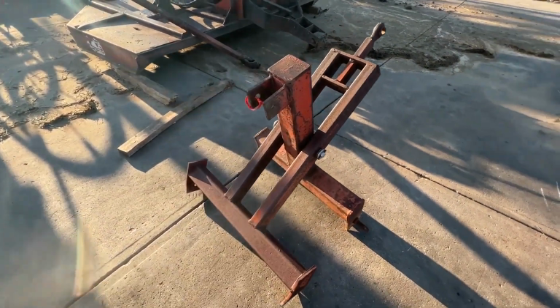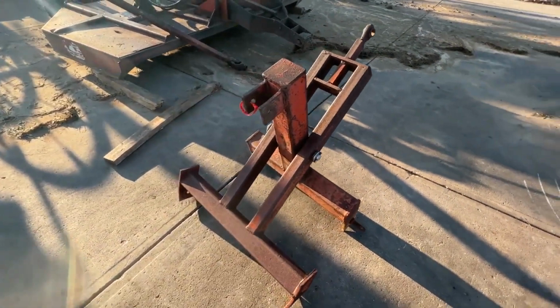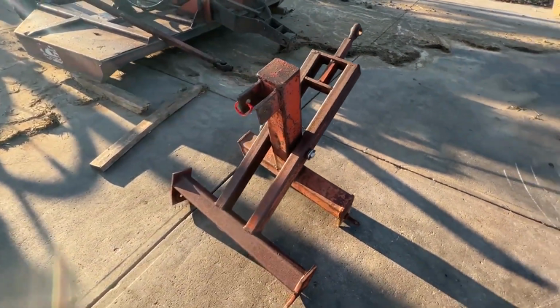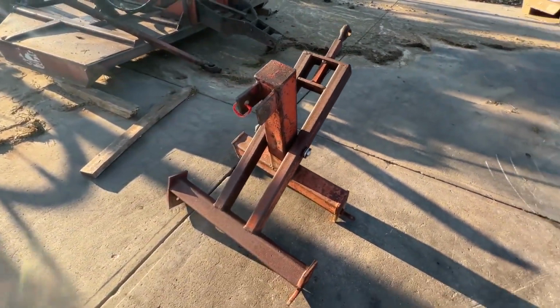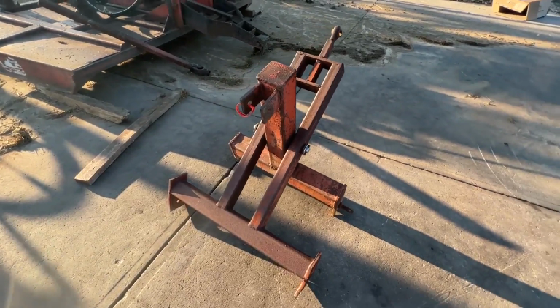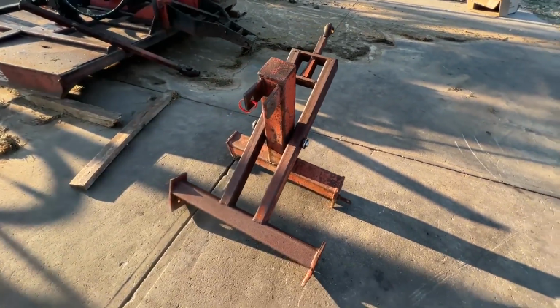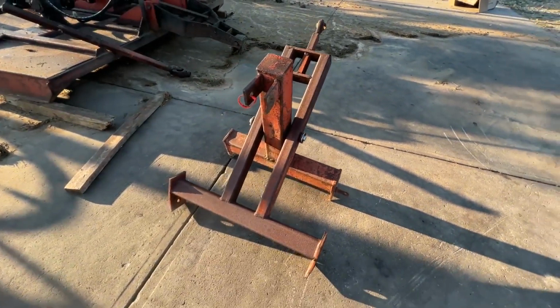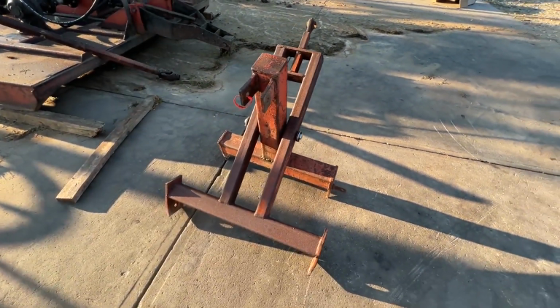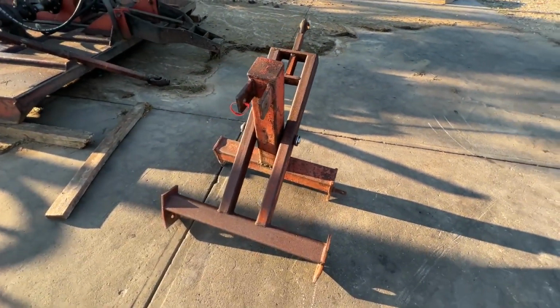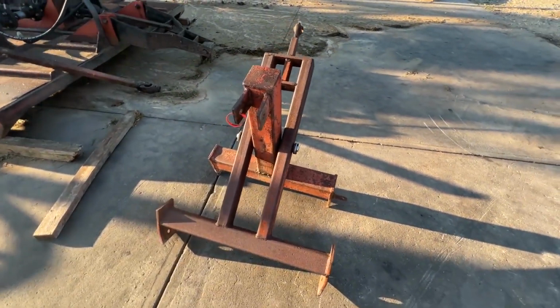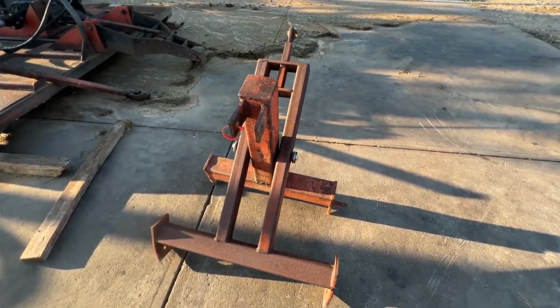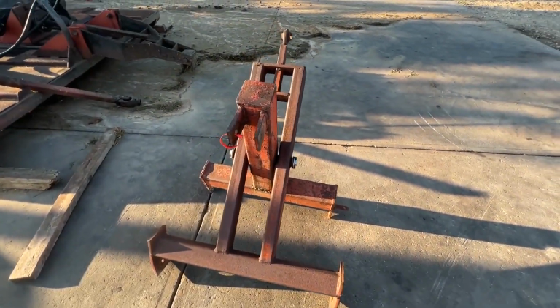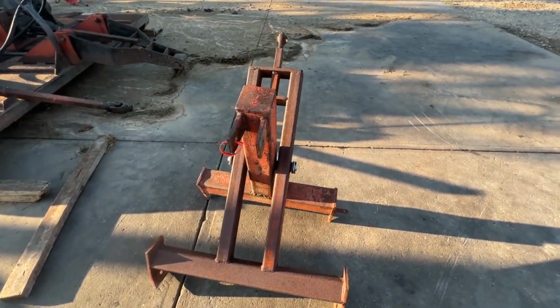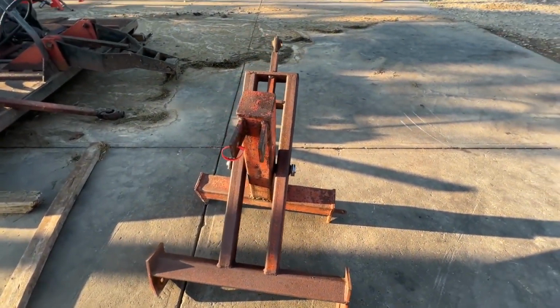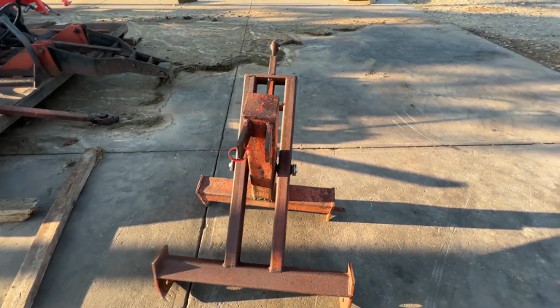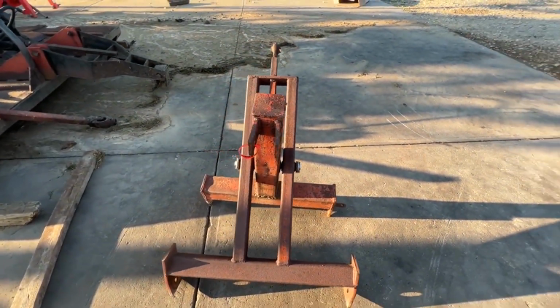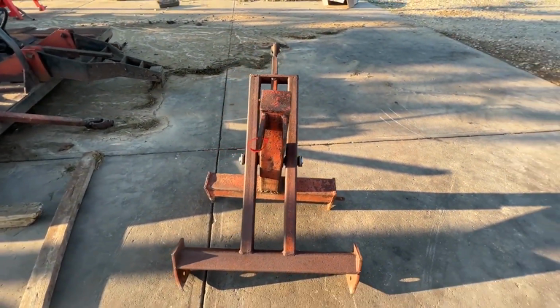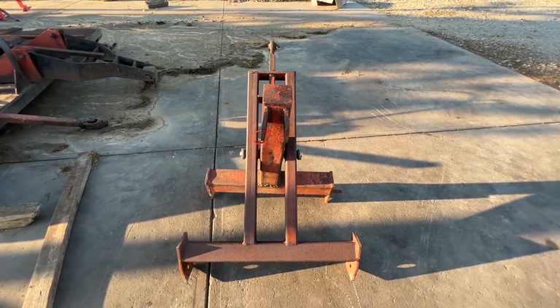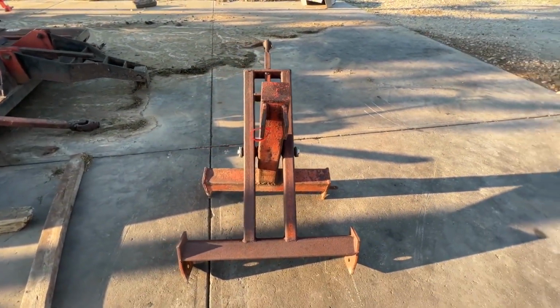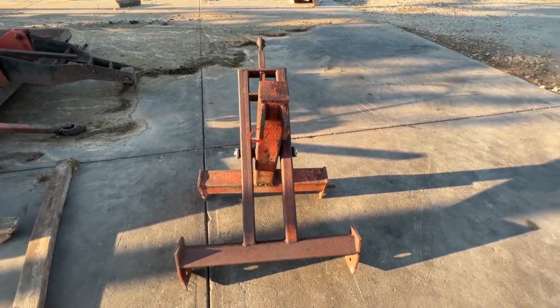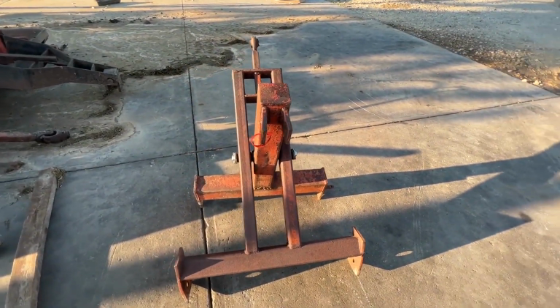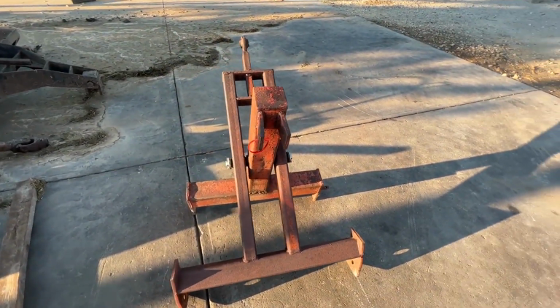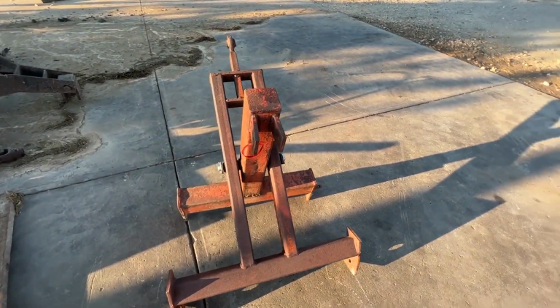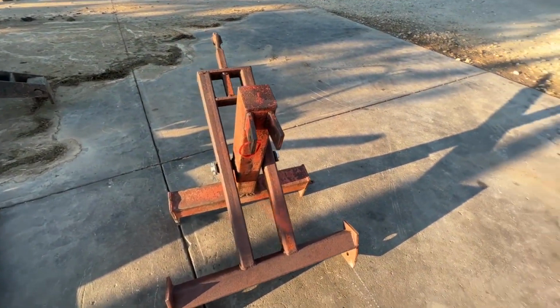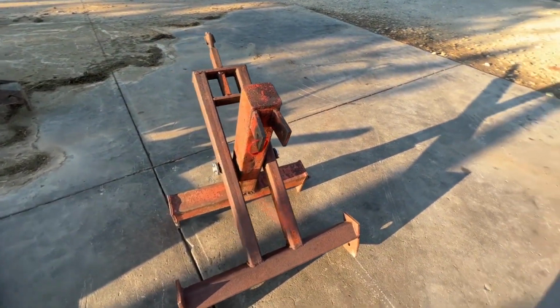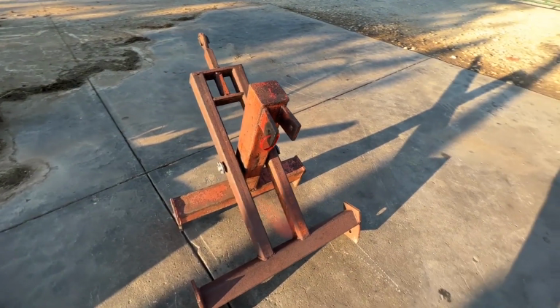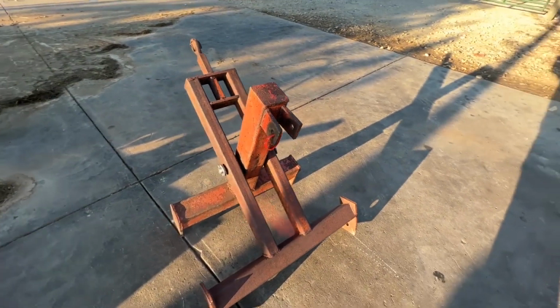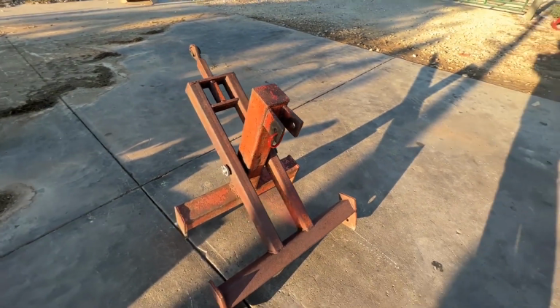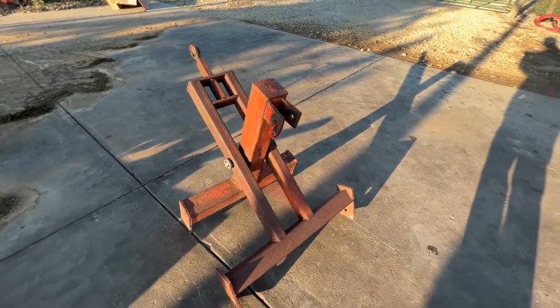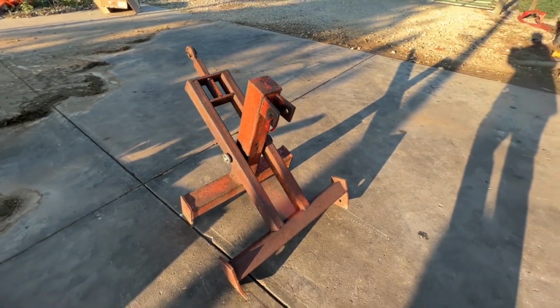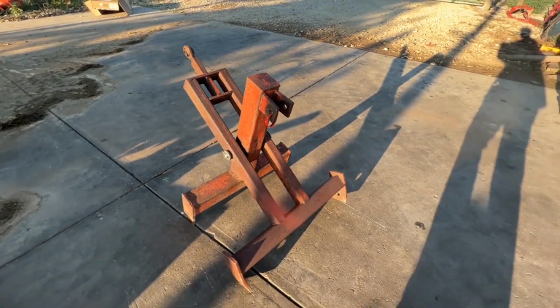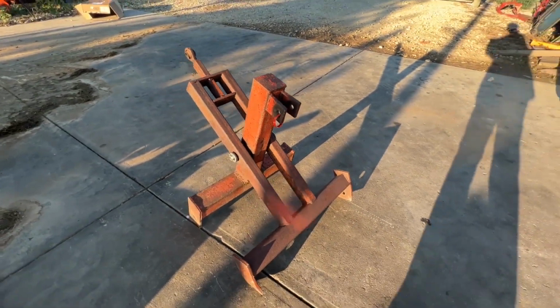Really nice, solid condition. We put a new pin through the center of it and tightened that up. This is going to be for sale on our lot.